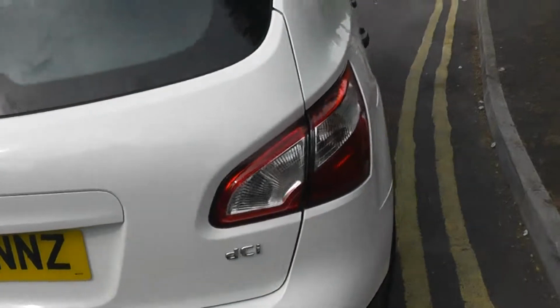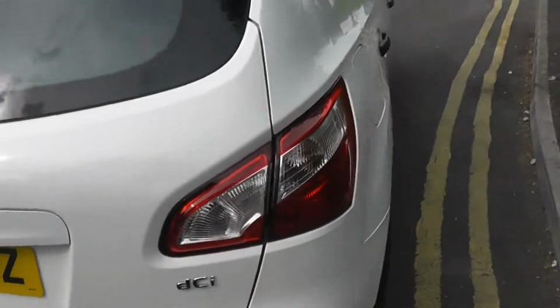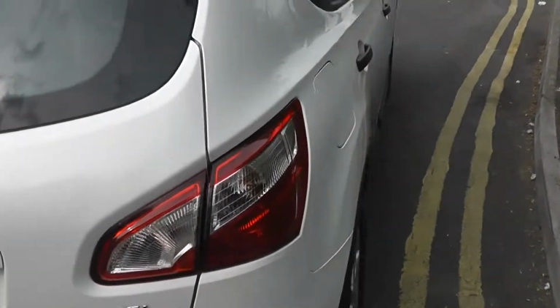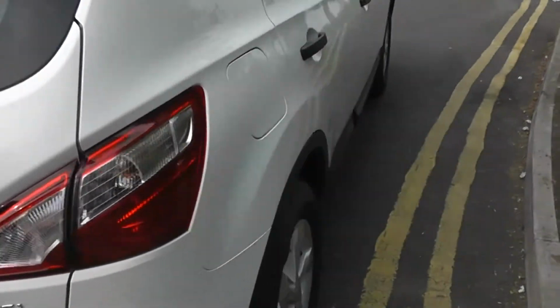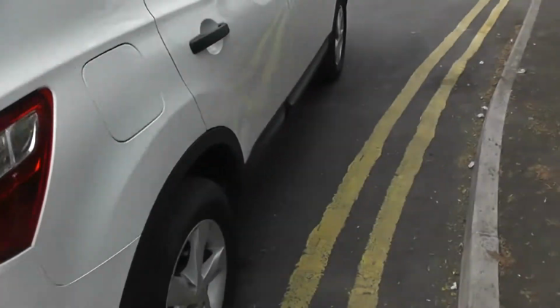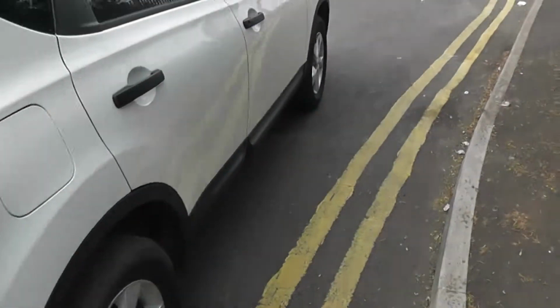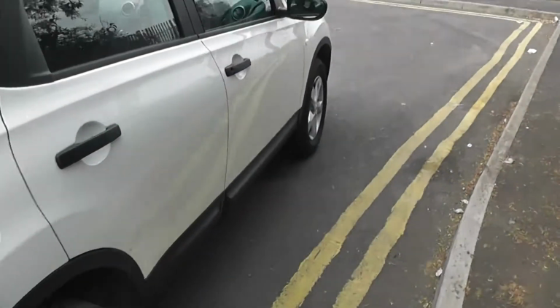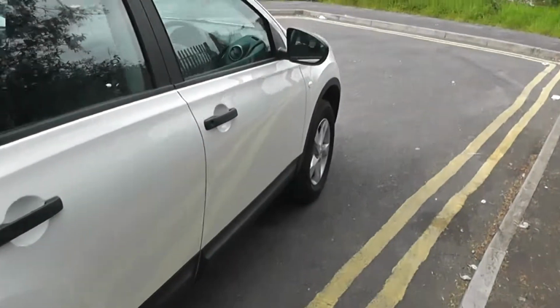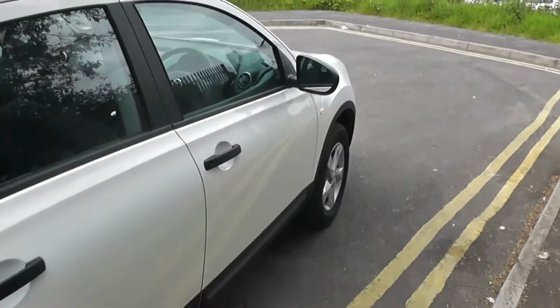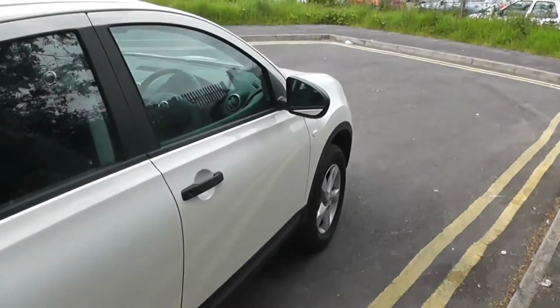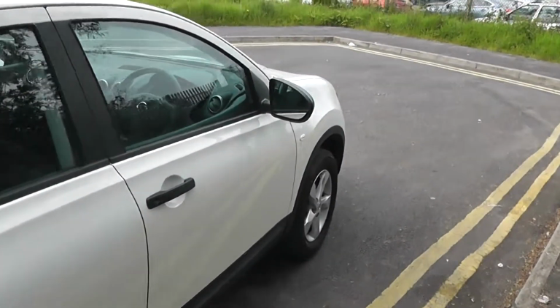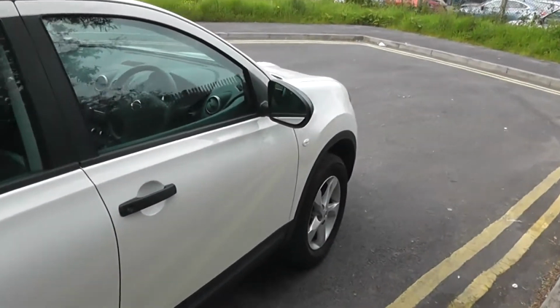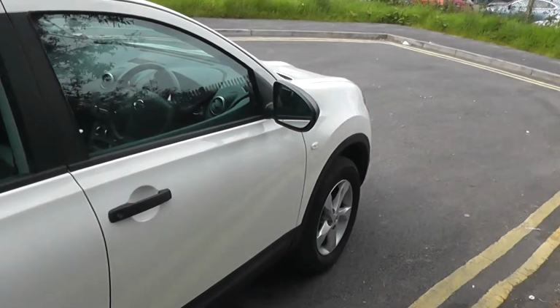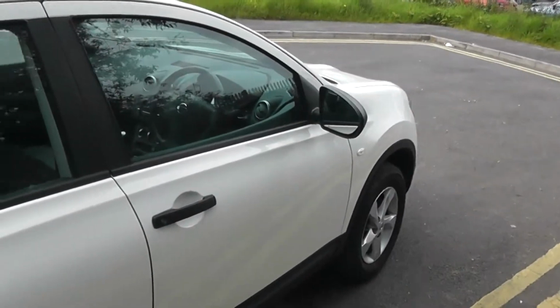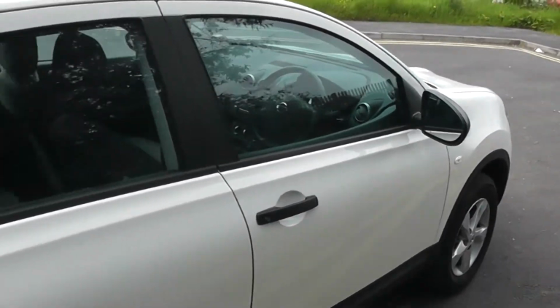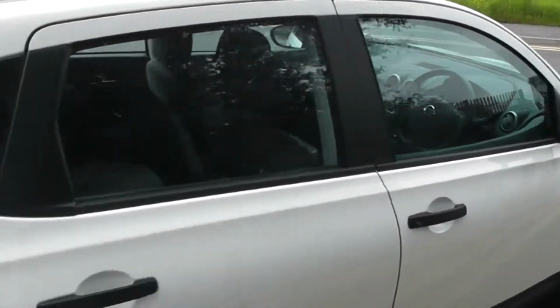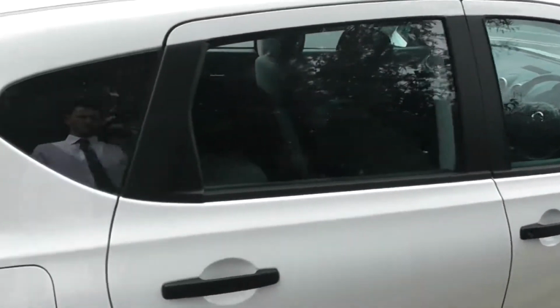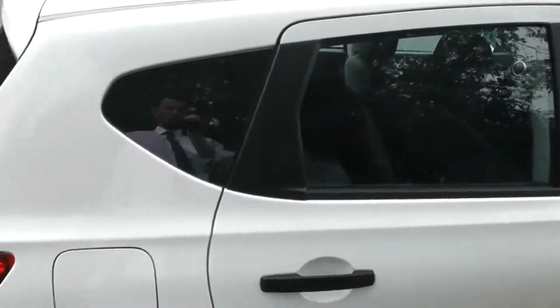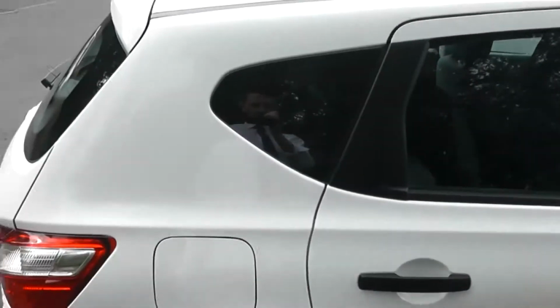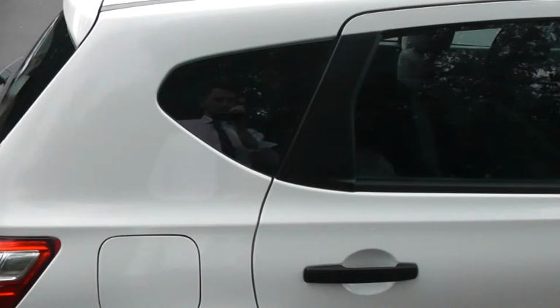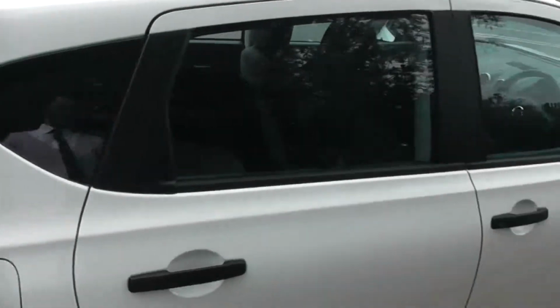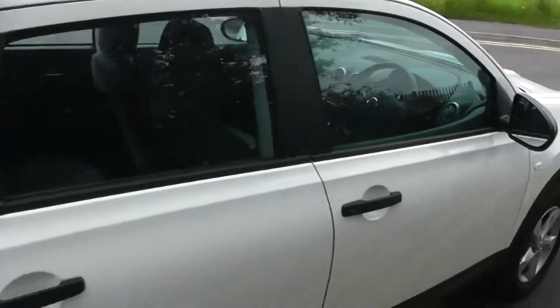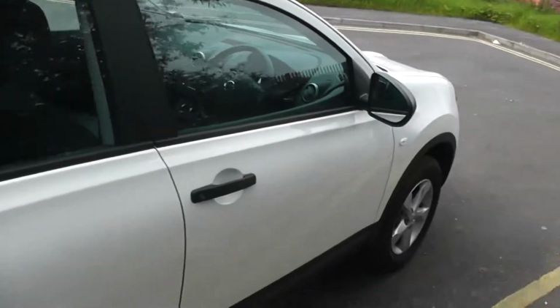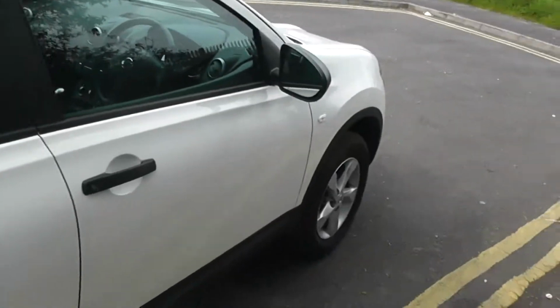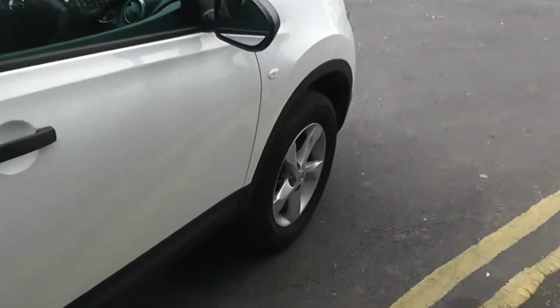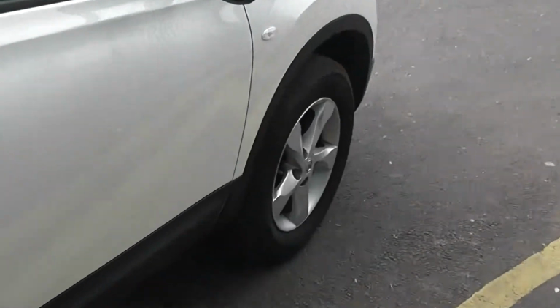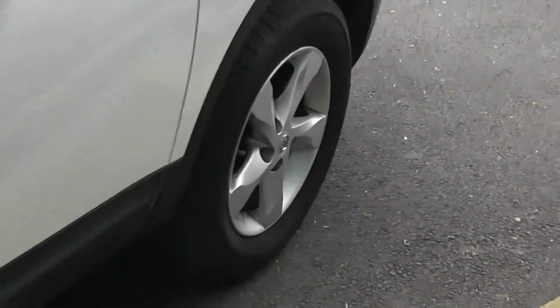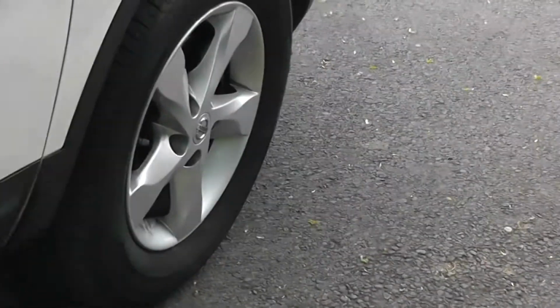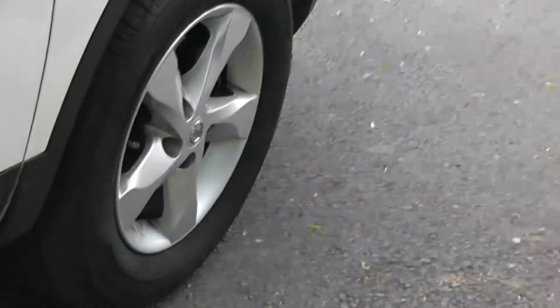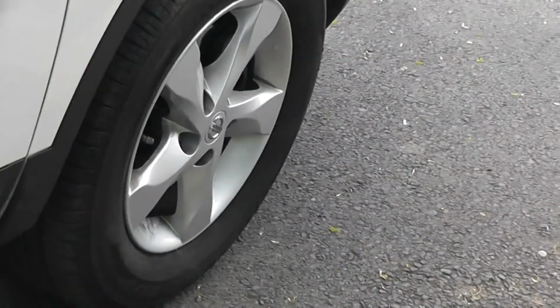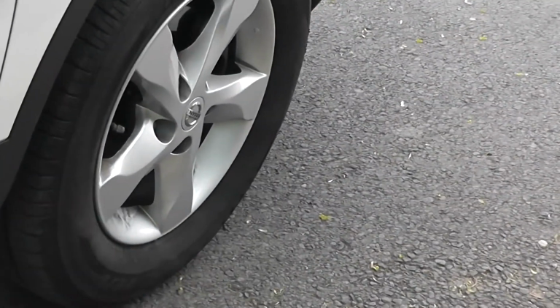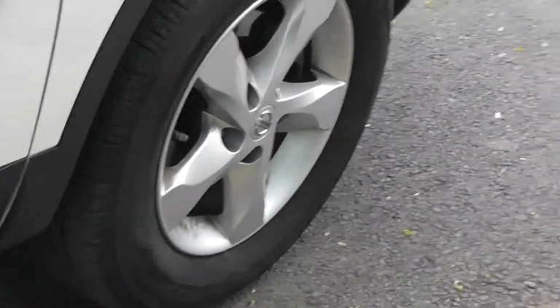Moving on to the right-hand side of the vehicle now, again you can see the bodywork, the paintwork and the 16-inch alloy wheels are in very good condition.